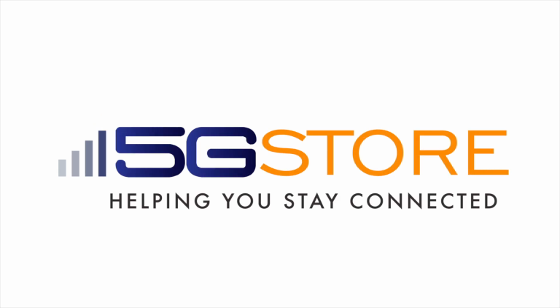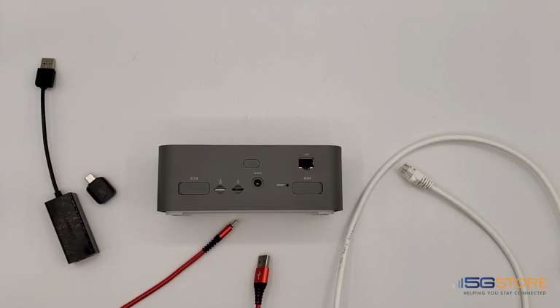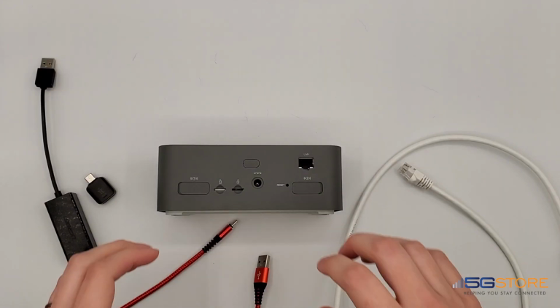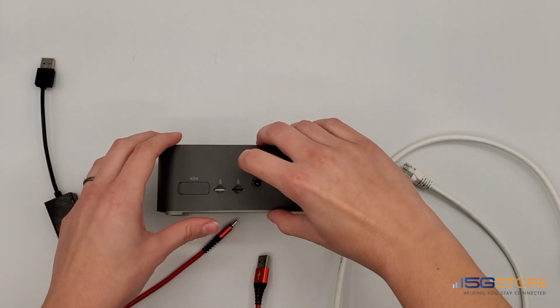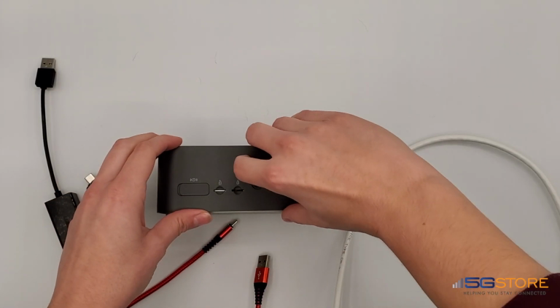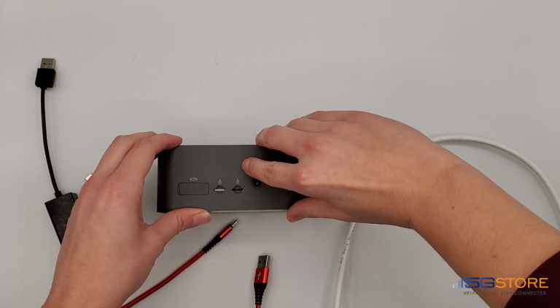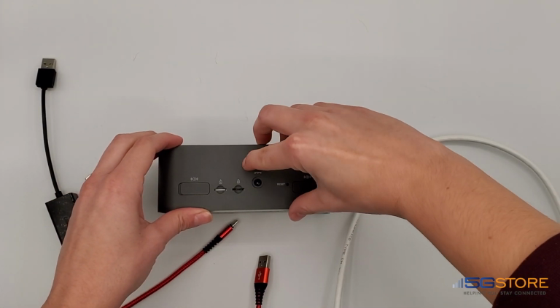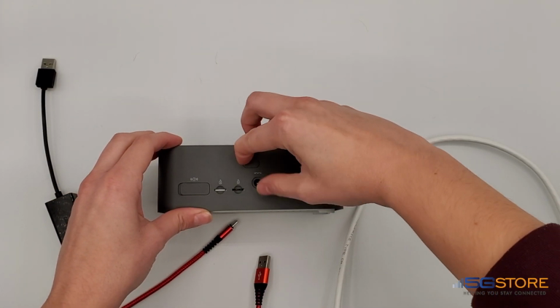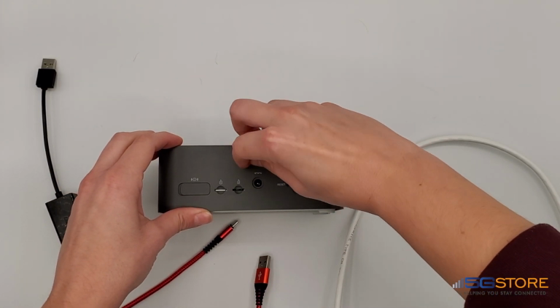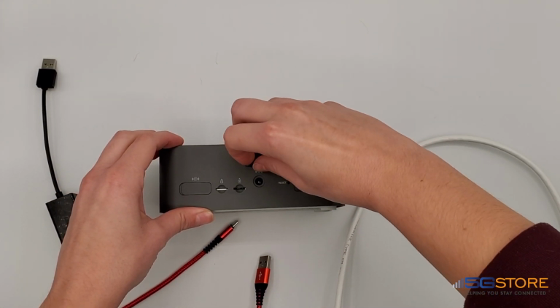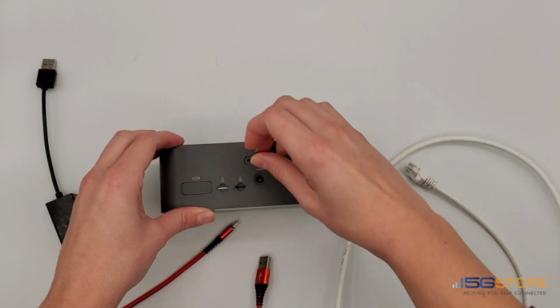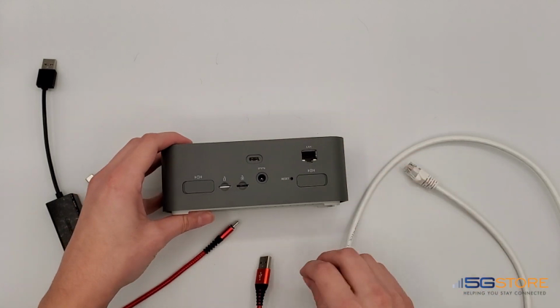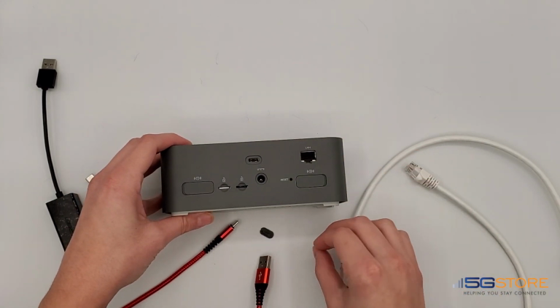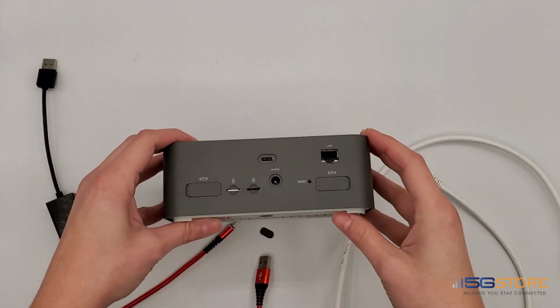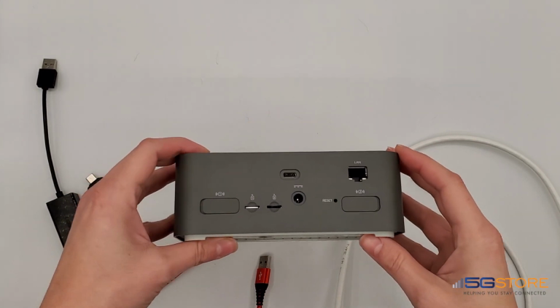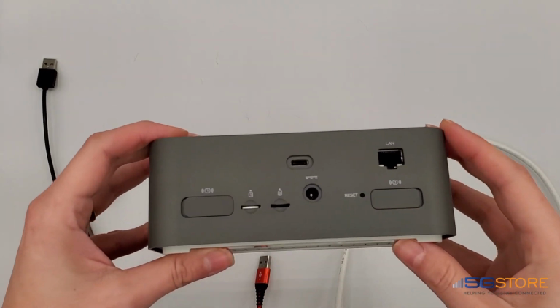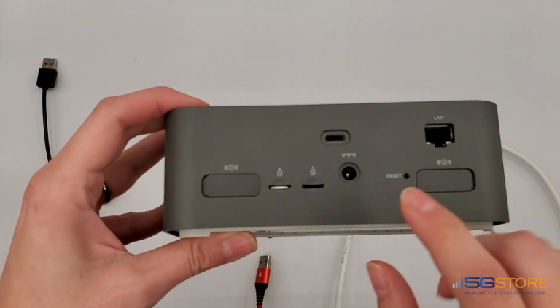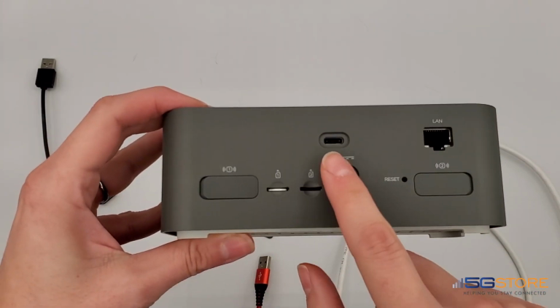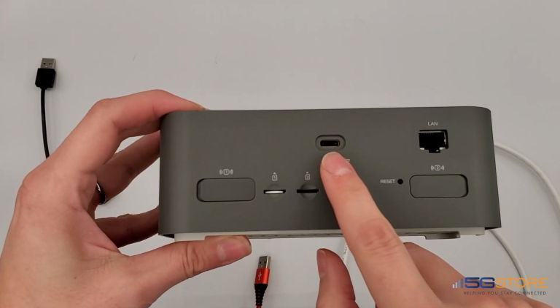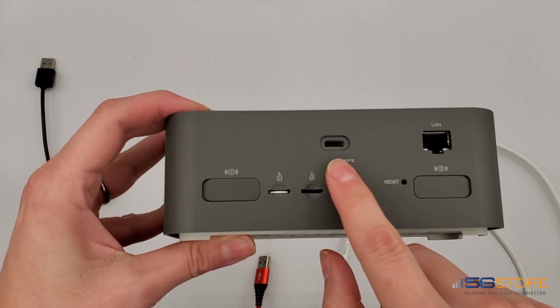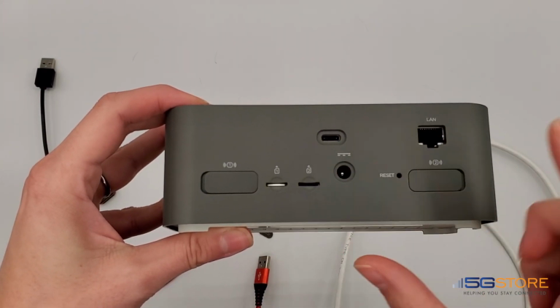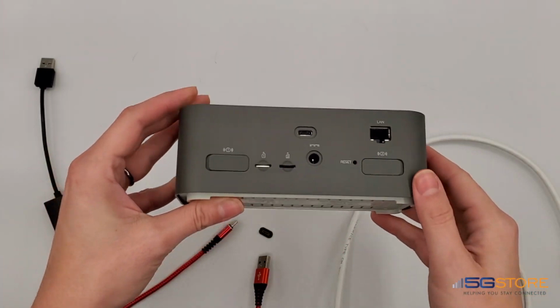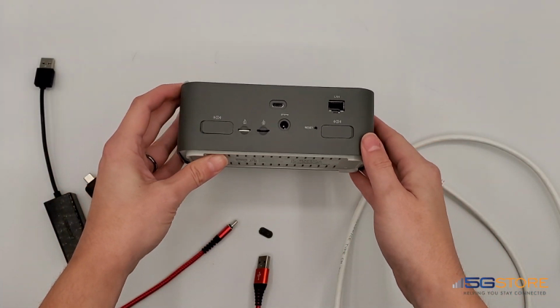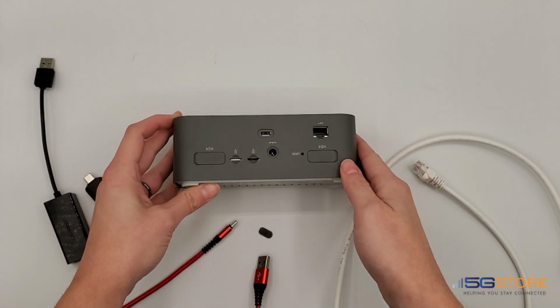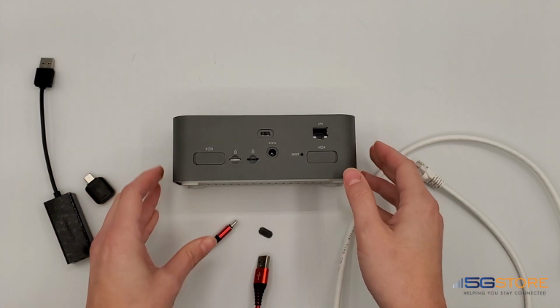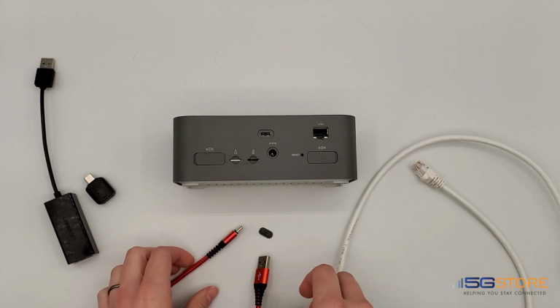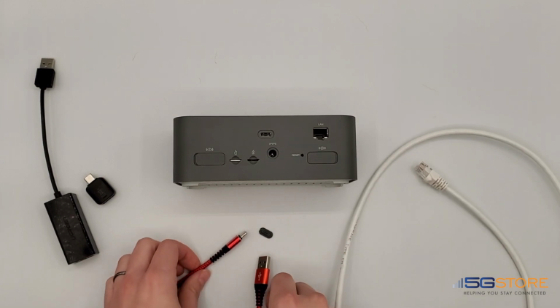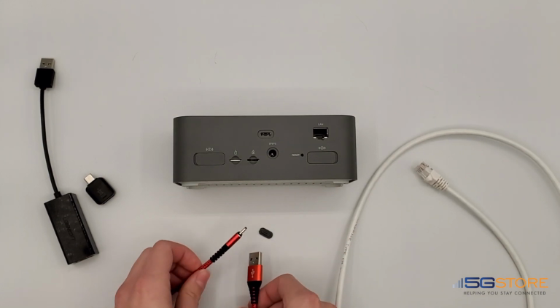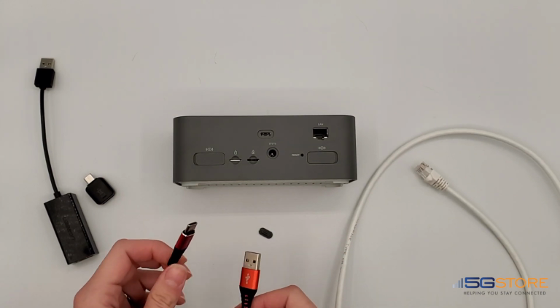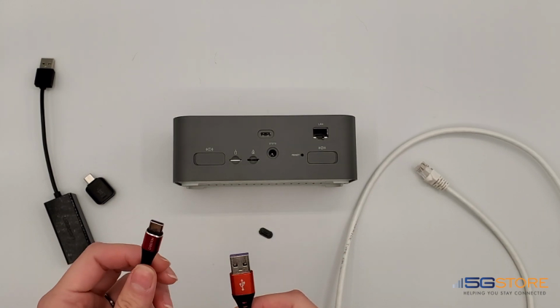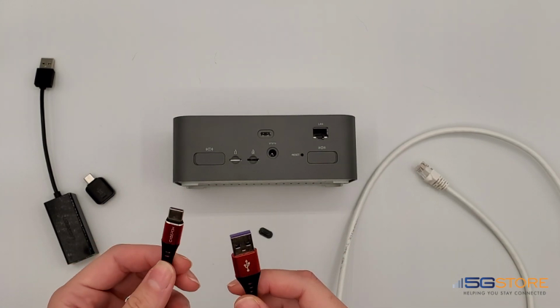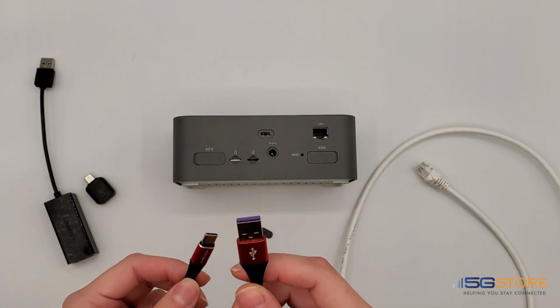Did you know that the USB port on your Insego FX2000E supports LAN connections such as your computer and Ethernet switch or Wi-Fi access point? This is an alternative to using the Ethernet LAN port.